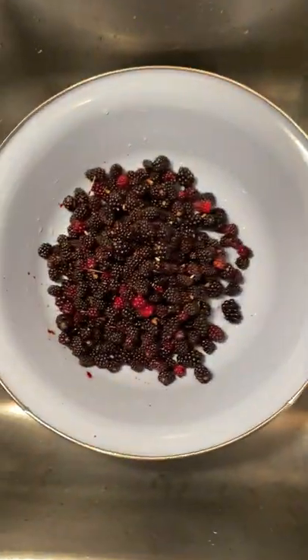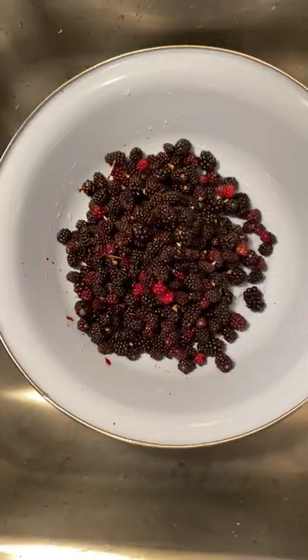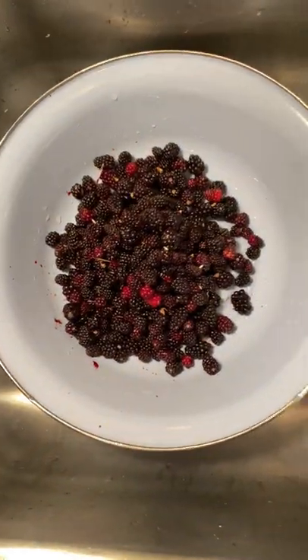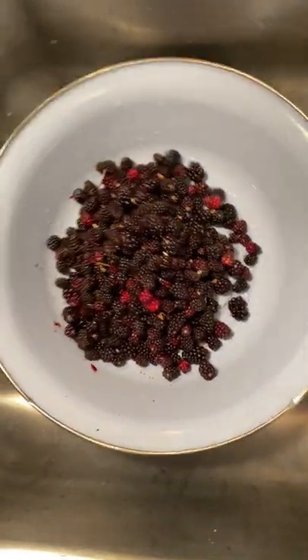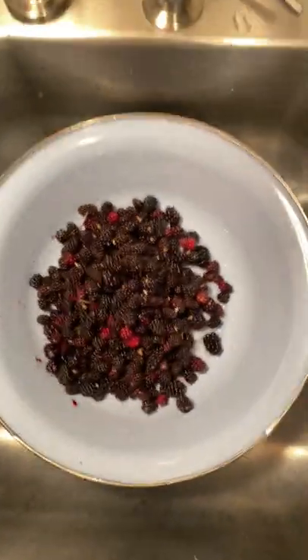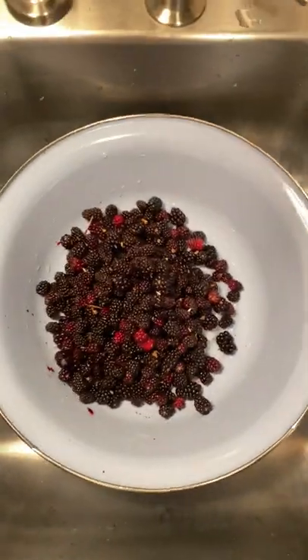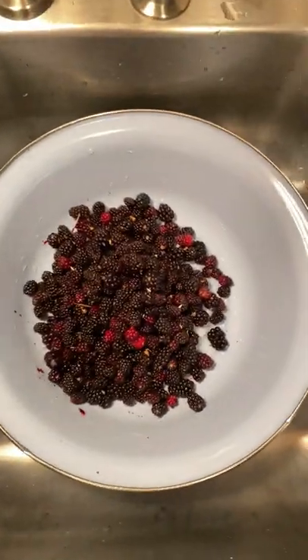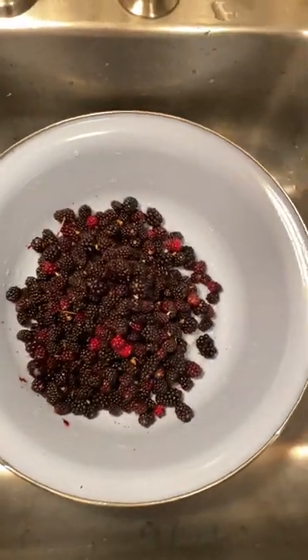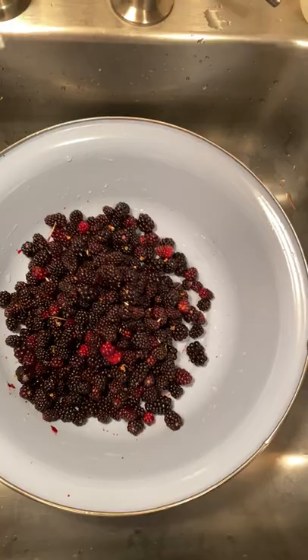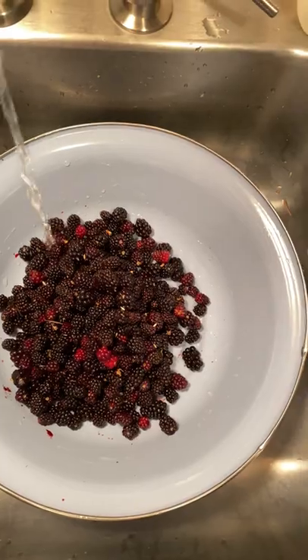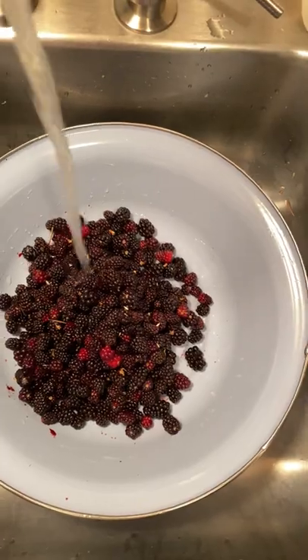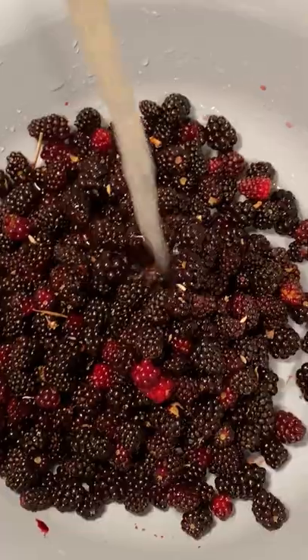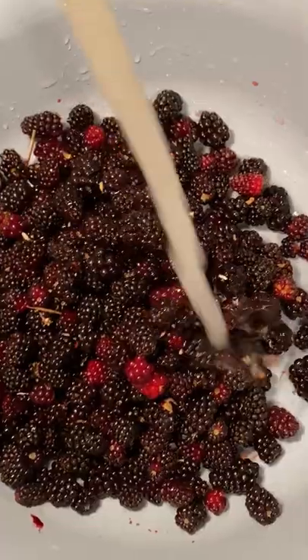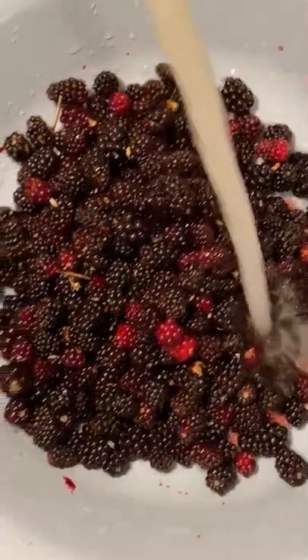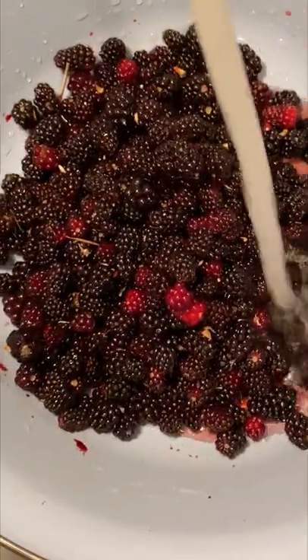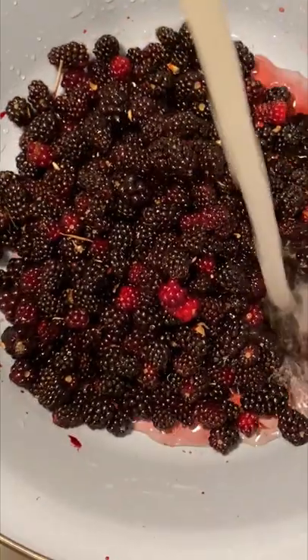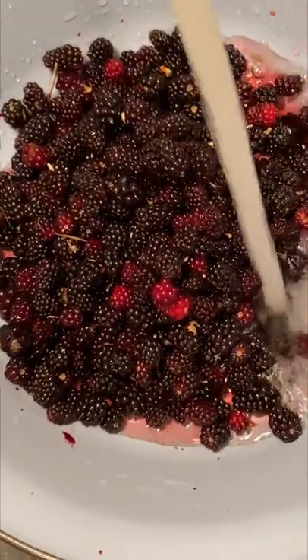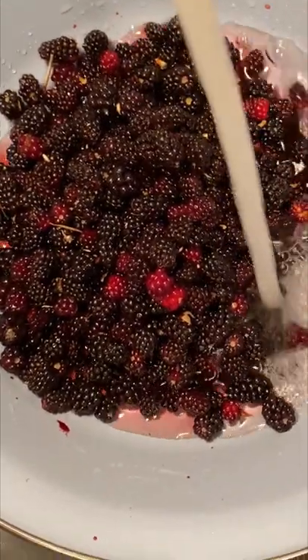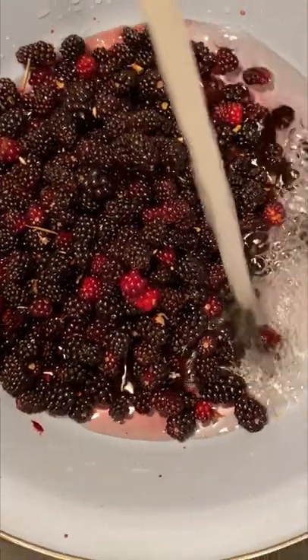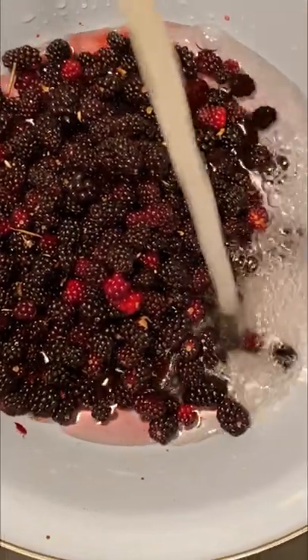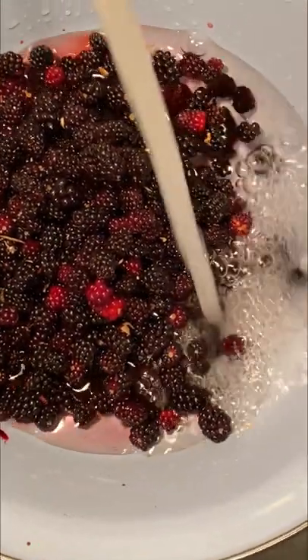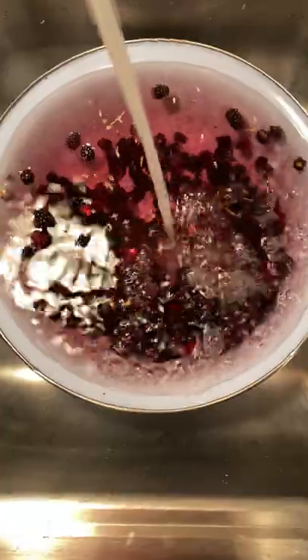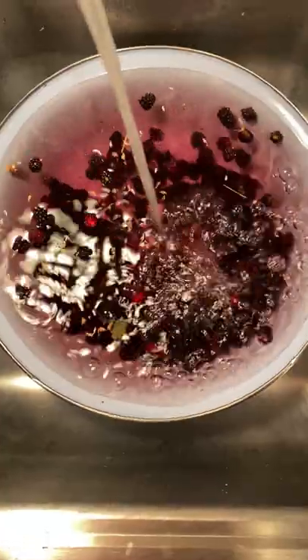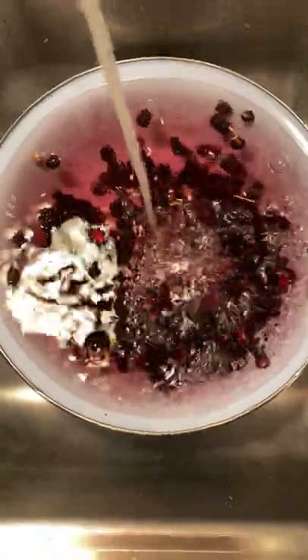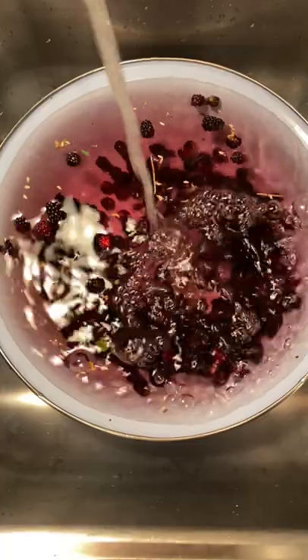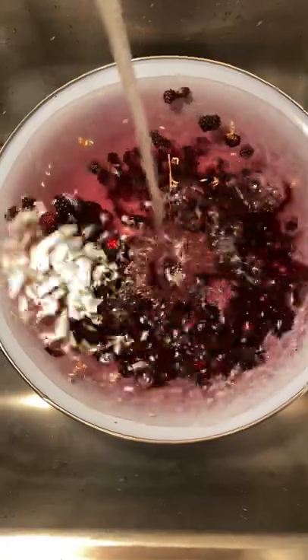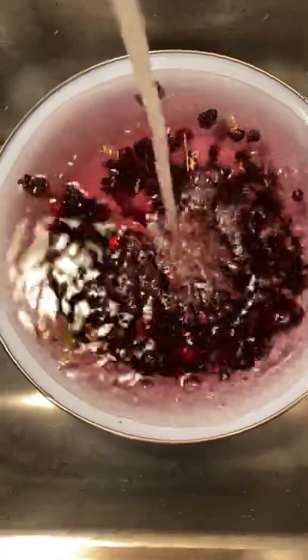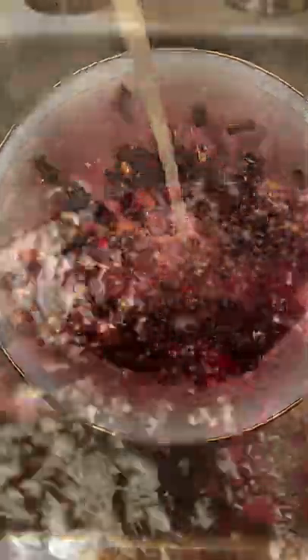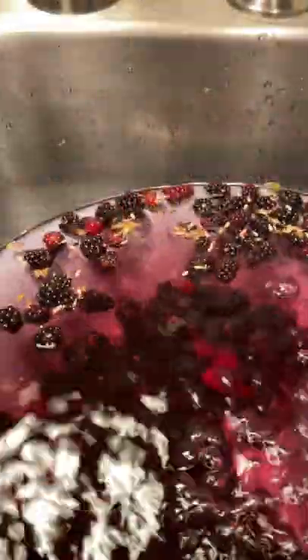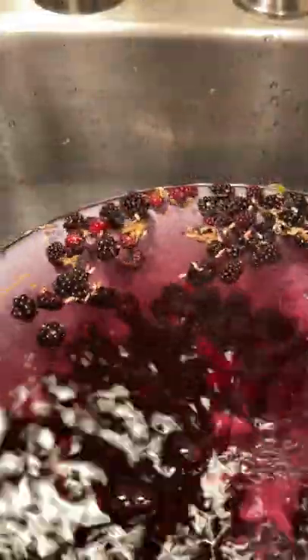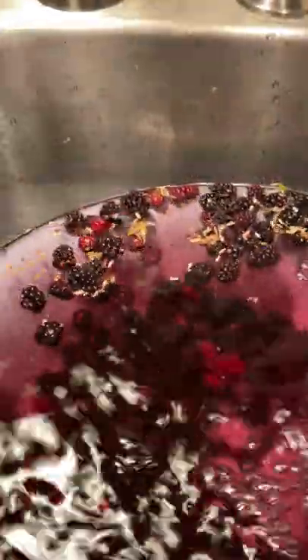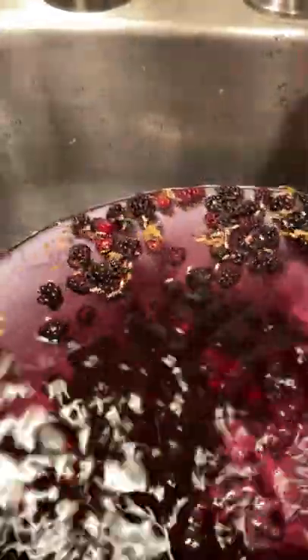Fill this bowl with cold water. Allow it to fill up all the way to the top. You're gonna notice that some berries will float.